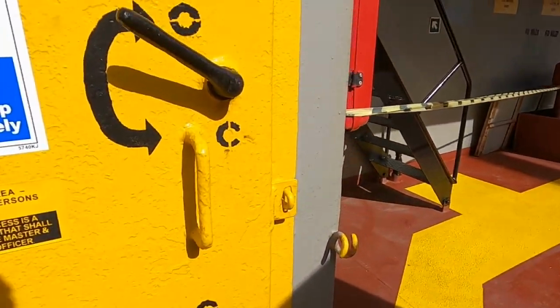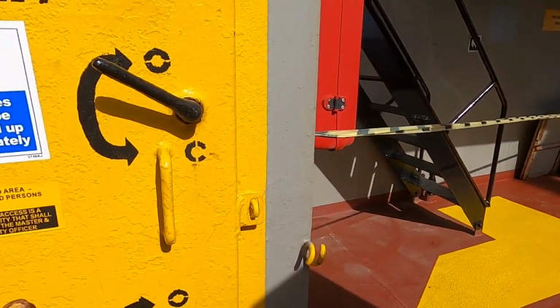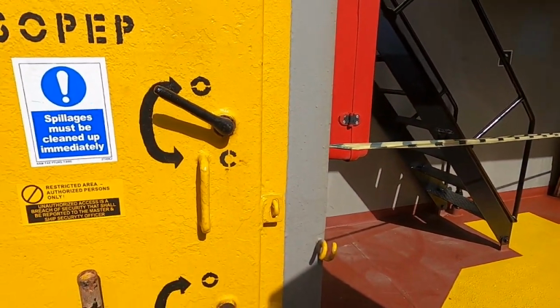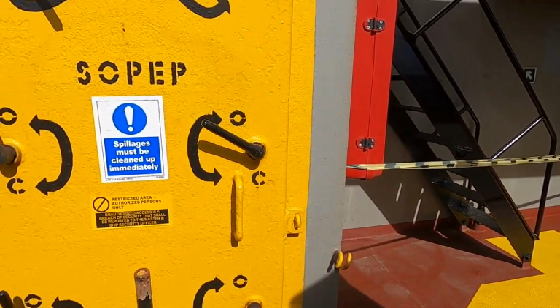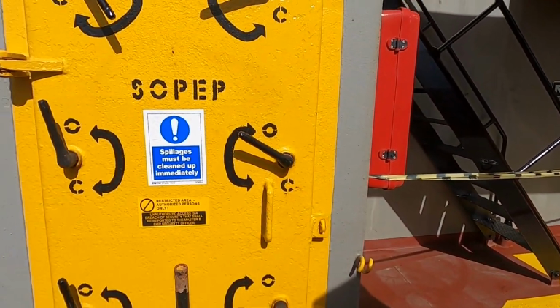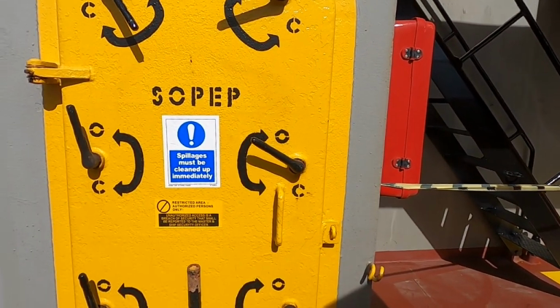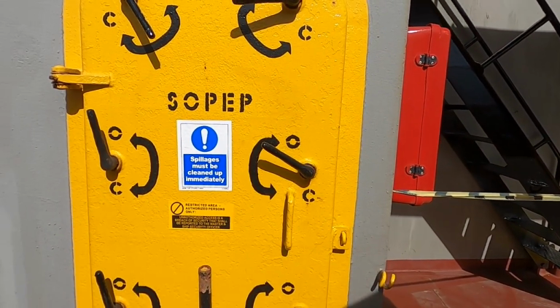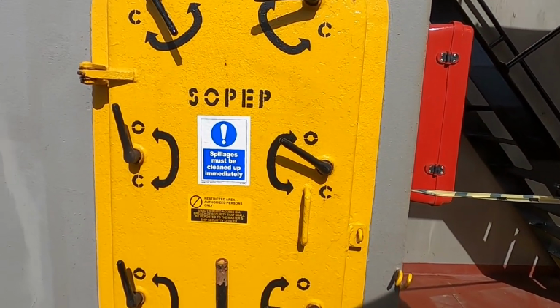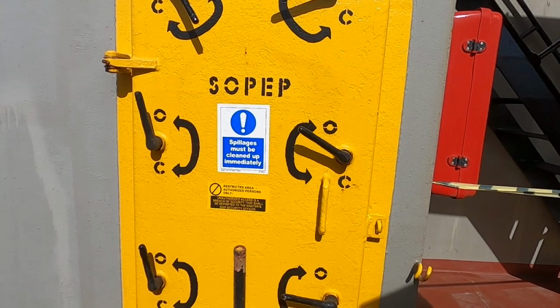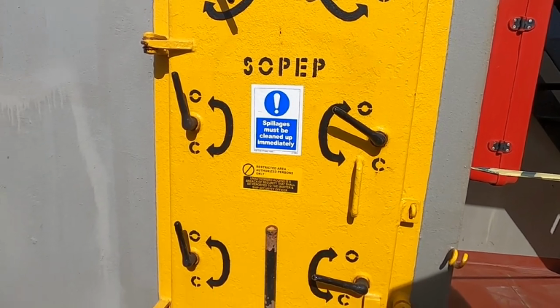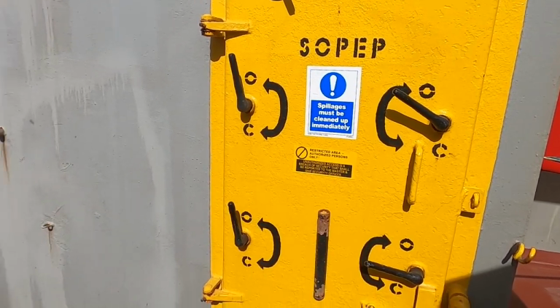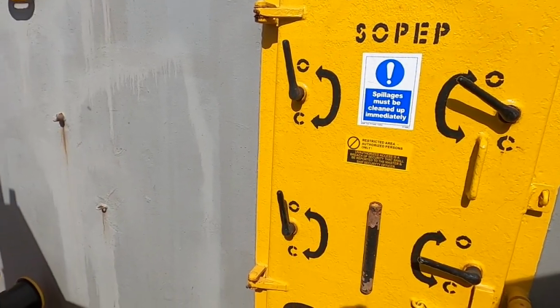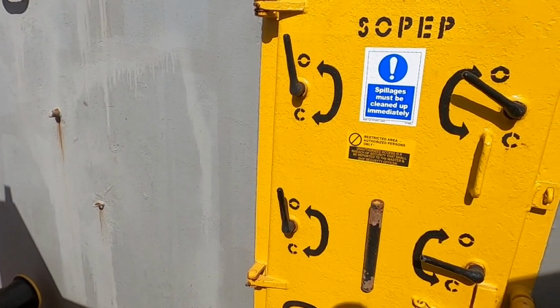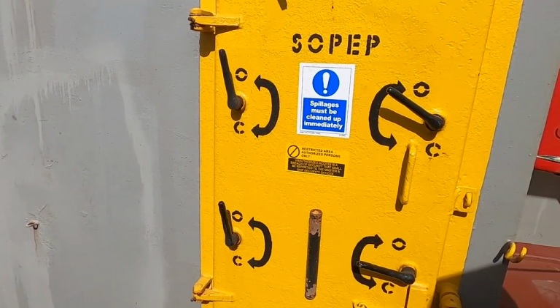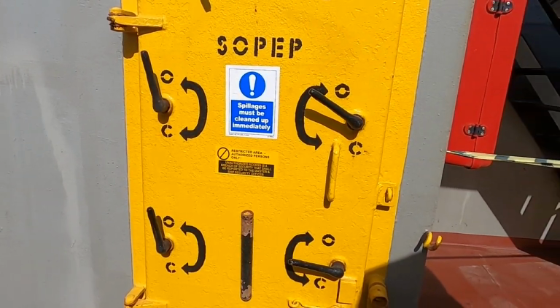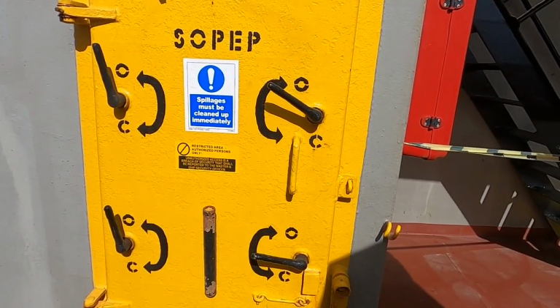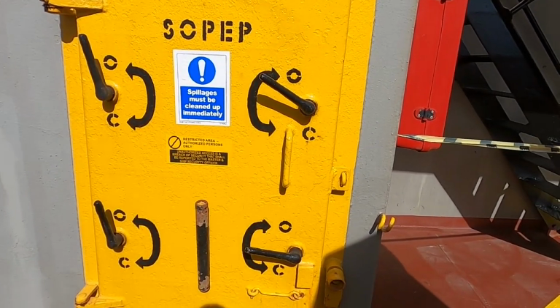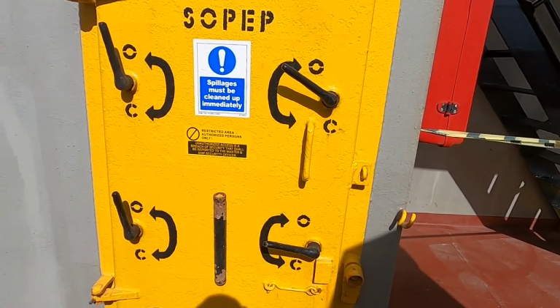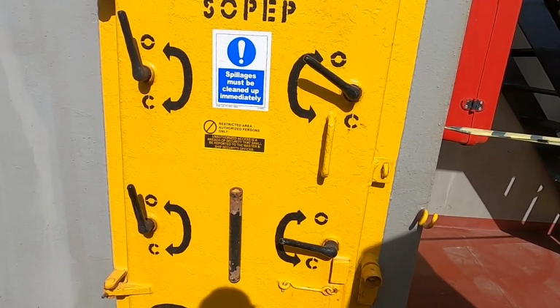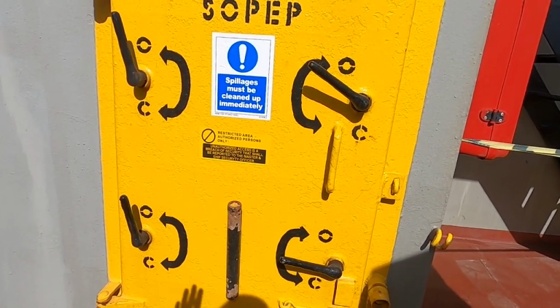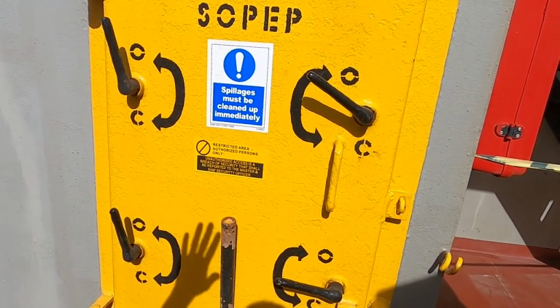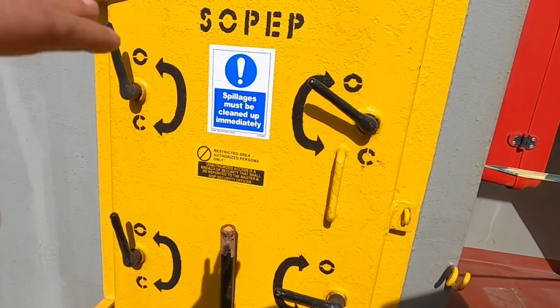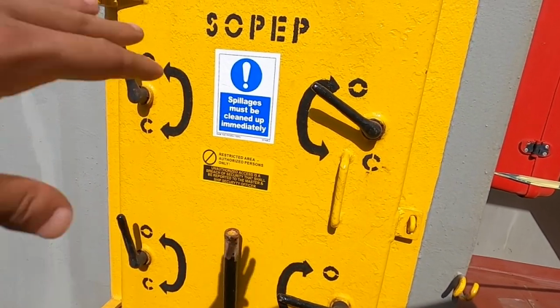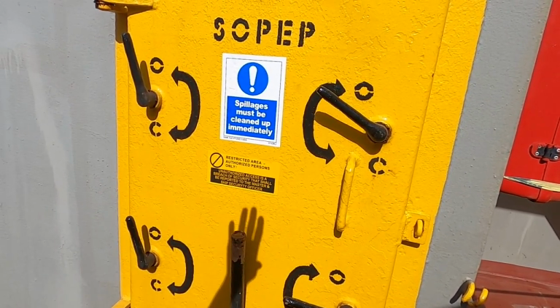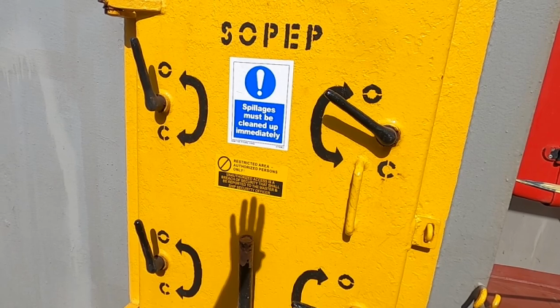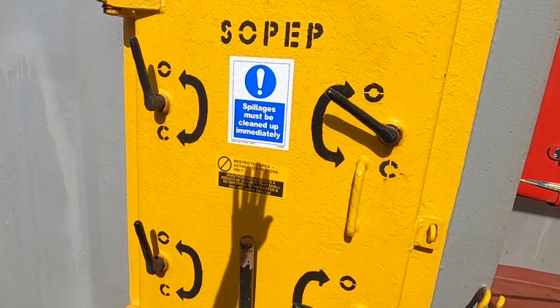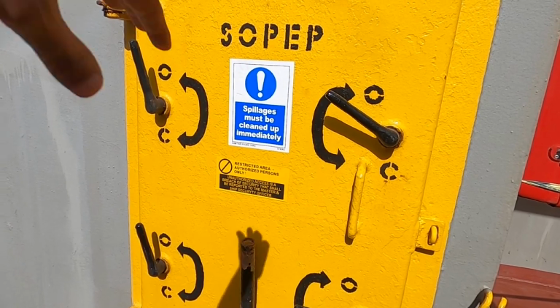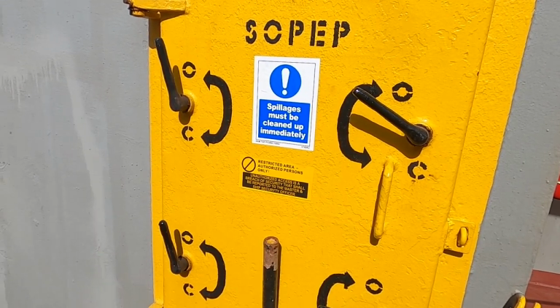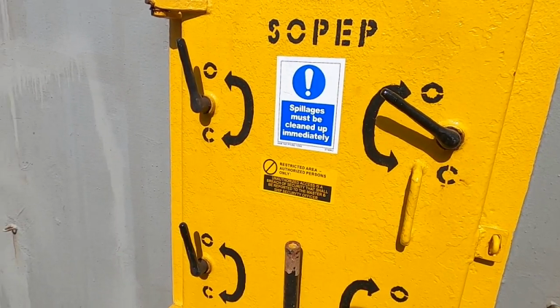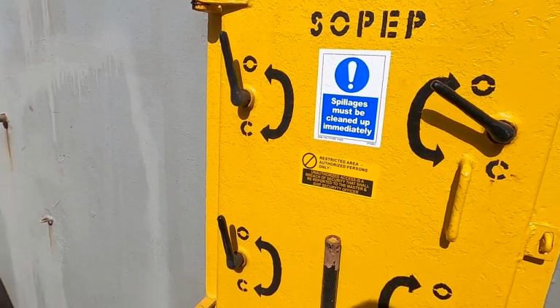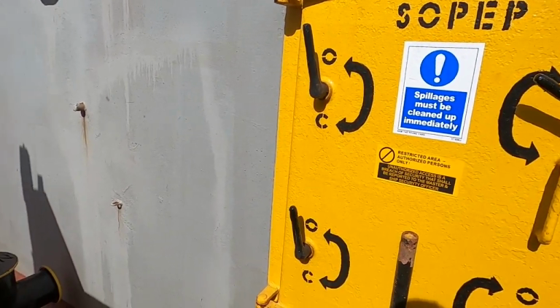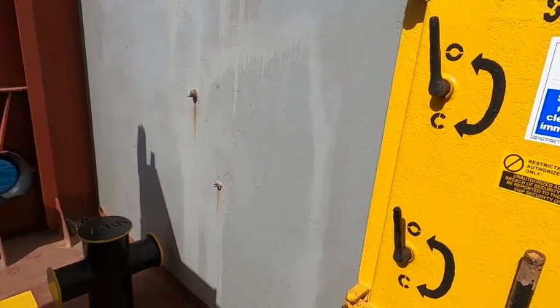Burası SOPEP. Herhangi bir yağ kaçağı ya da yakıt kaçağı olduğu zaman müdahale etmemiz gerektiğinde içerideki malzemeleri kullanıyoruz.